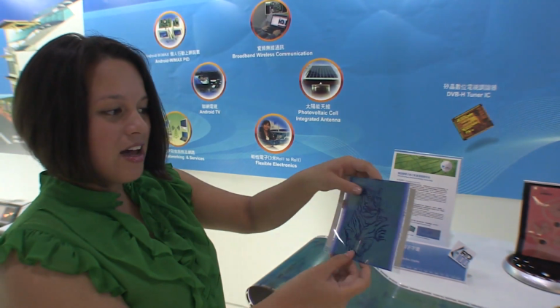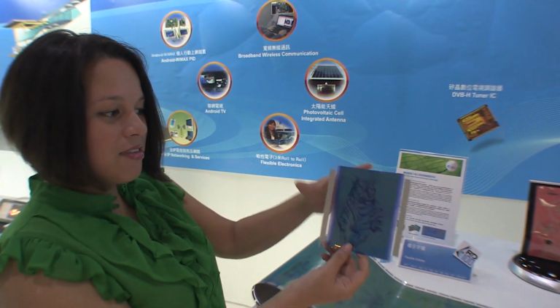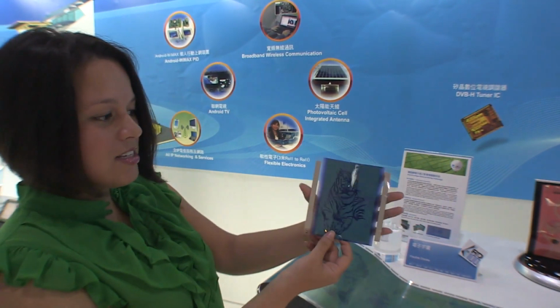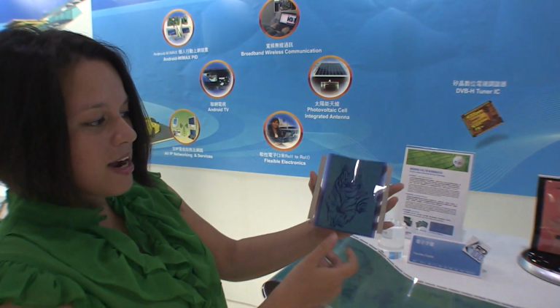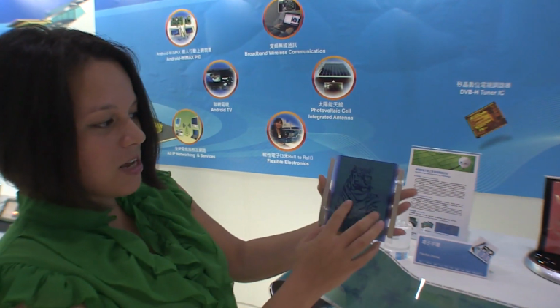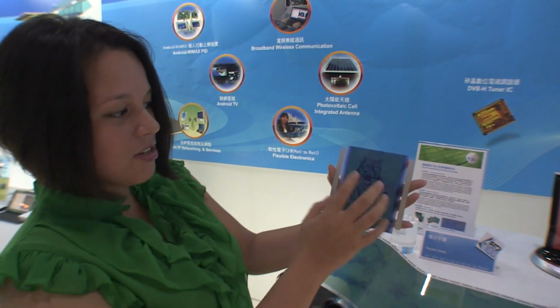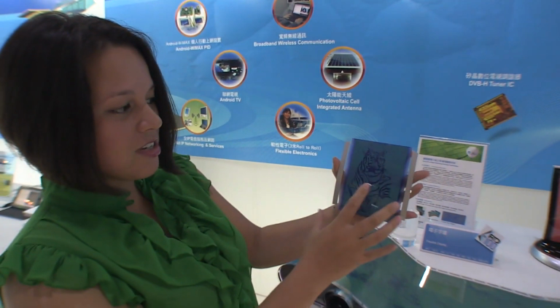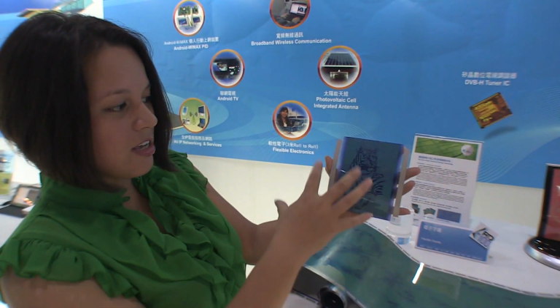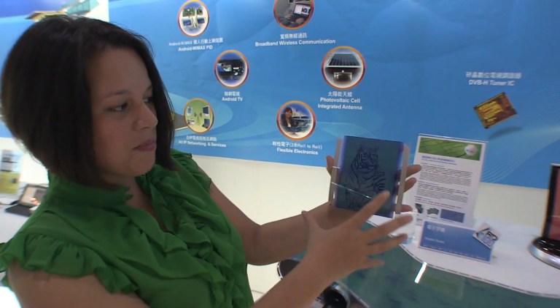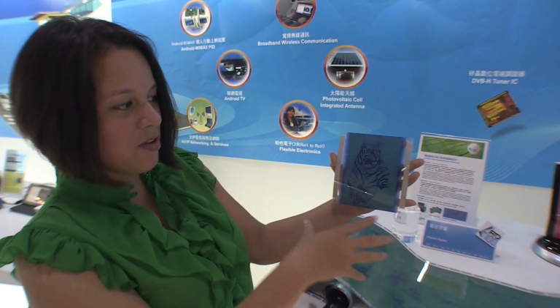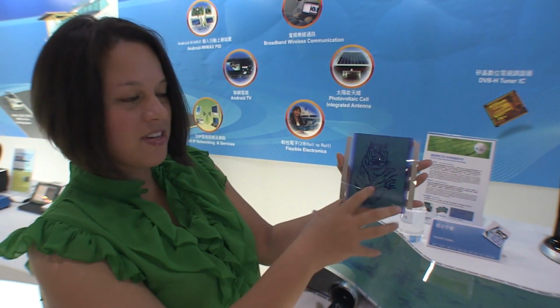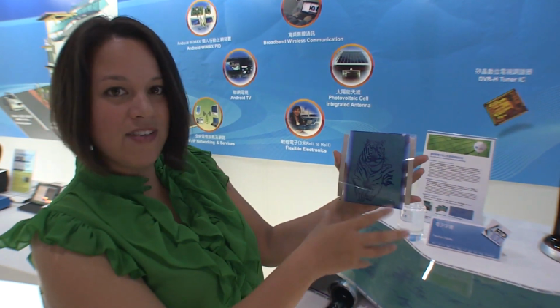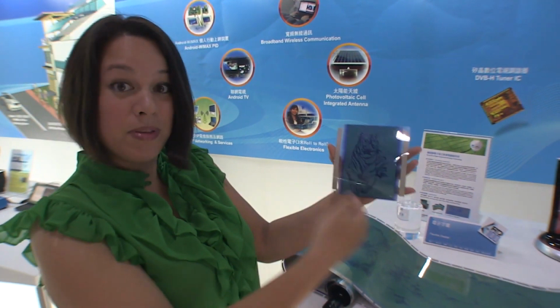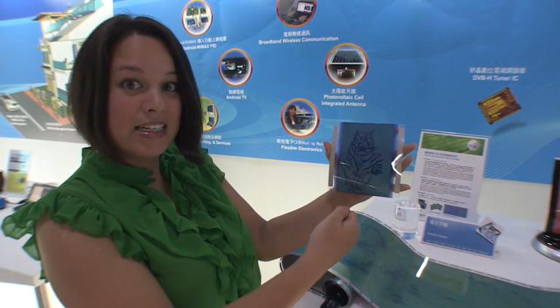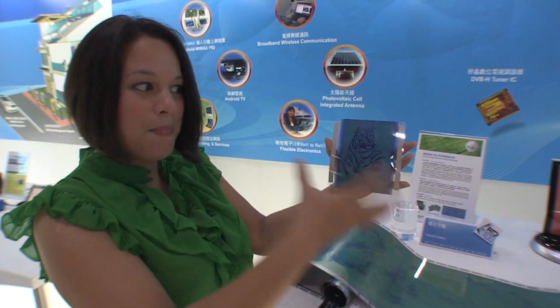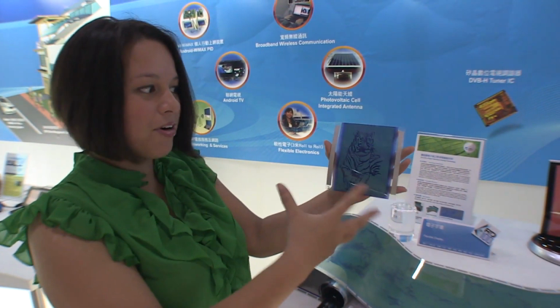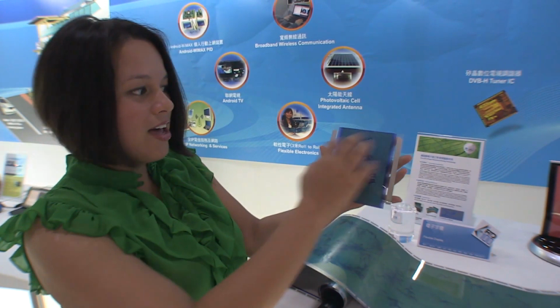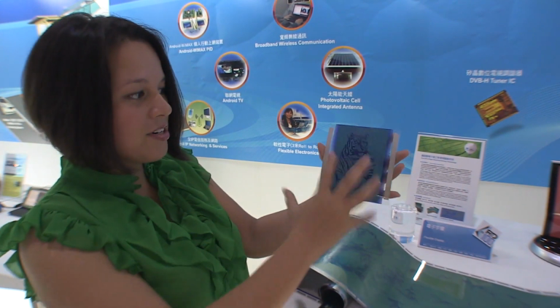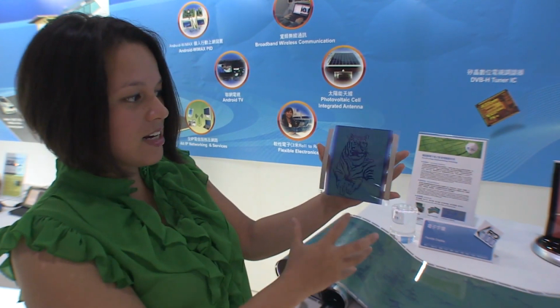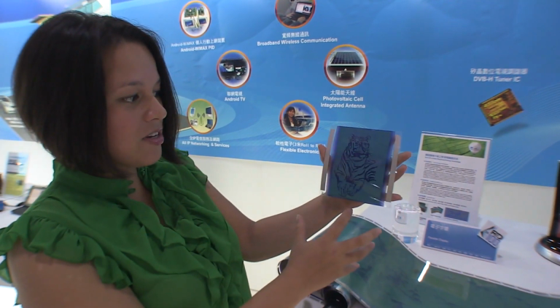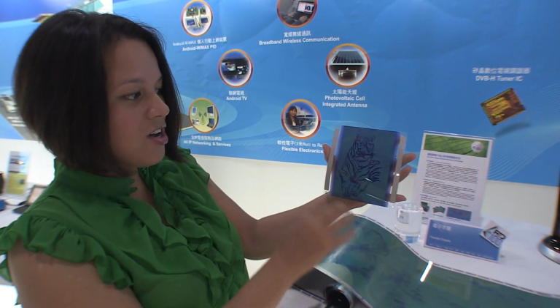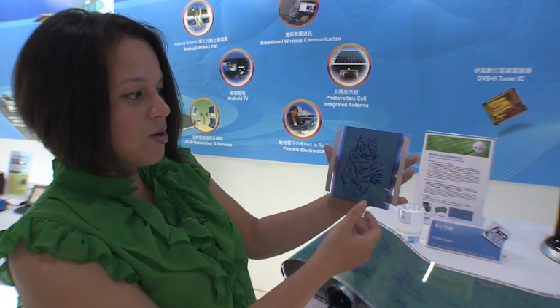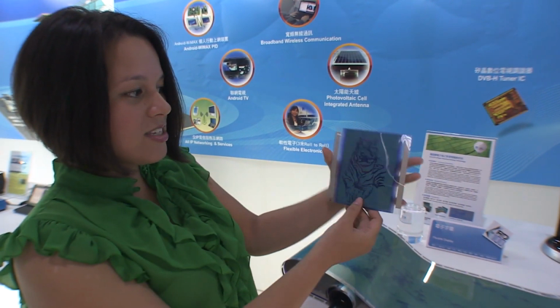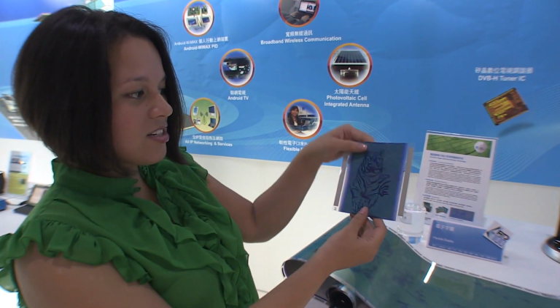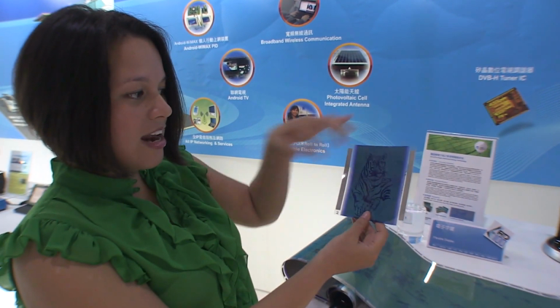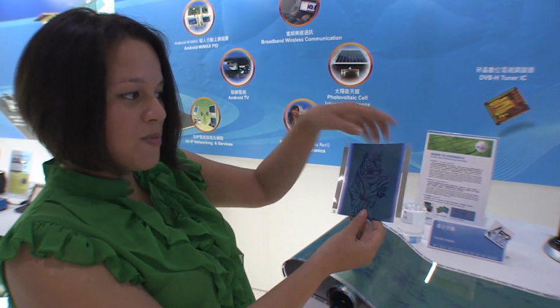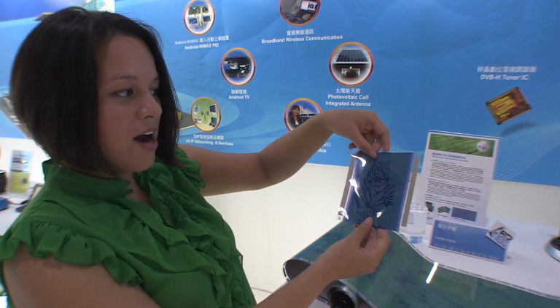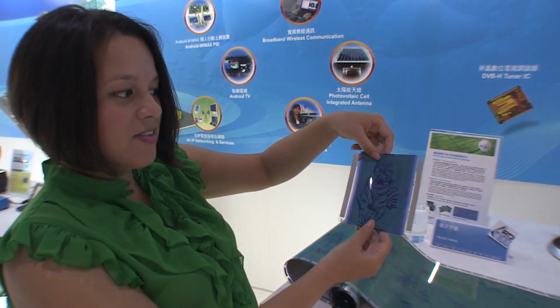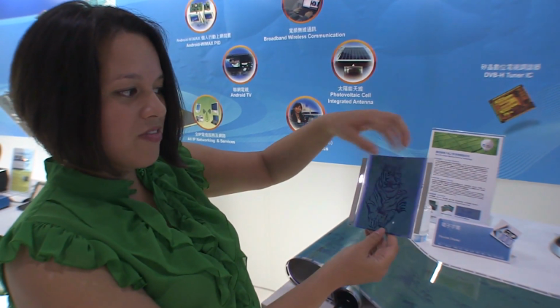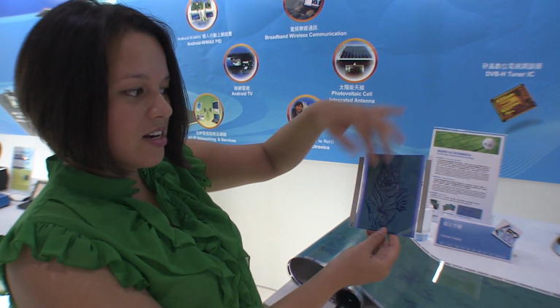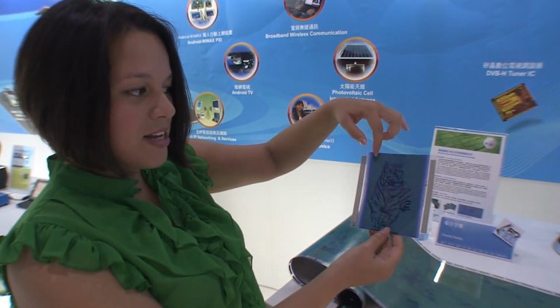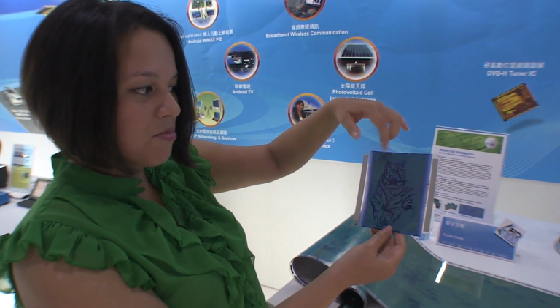This is bi-stable. Usually with ePaper, you'd have to be plugged in and powered in order to get an image. This has tremendous power savings for the fact that it's bi-stable.